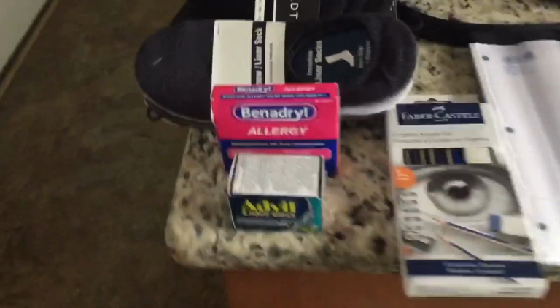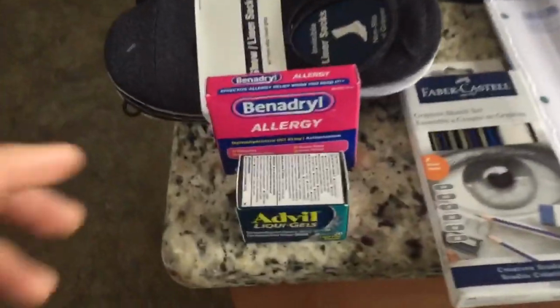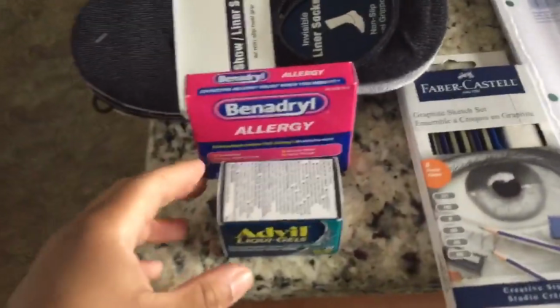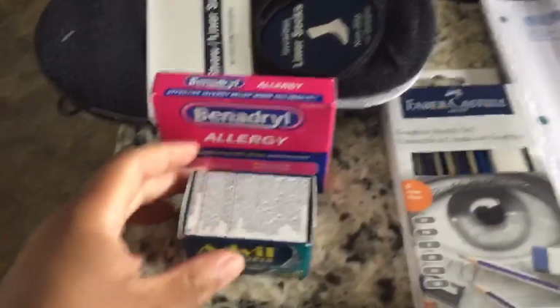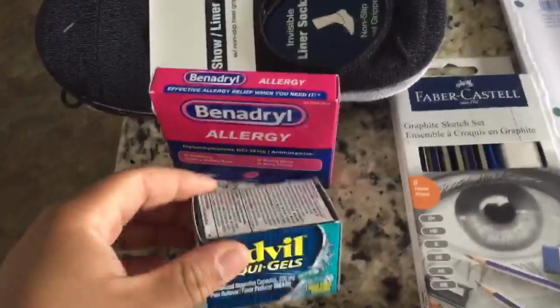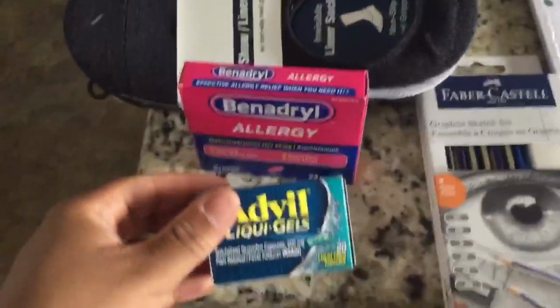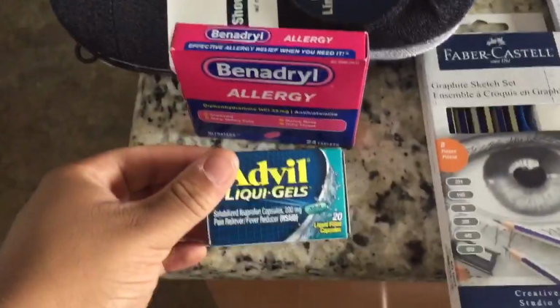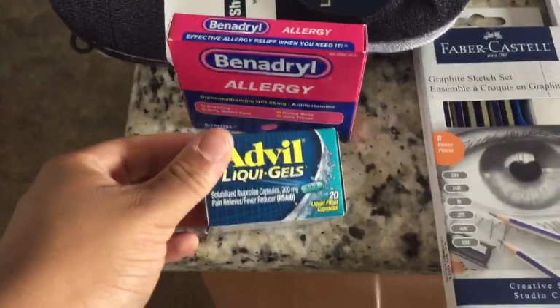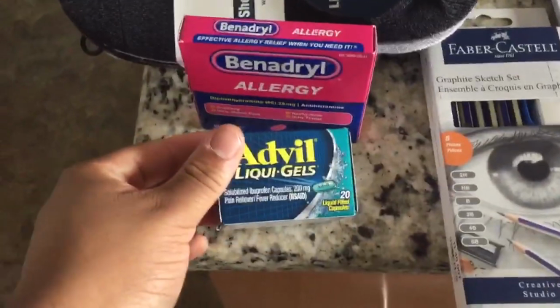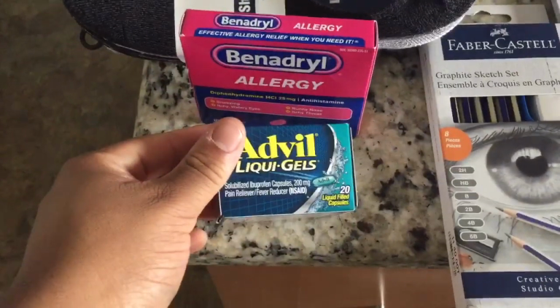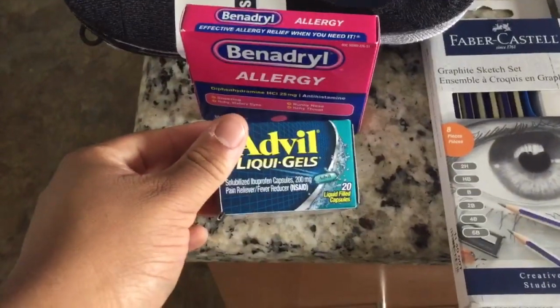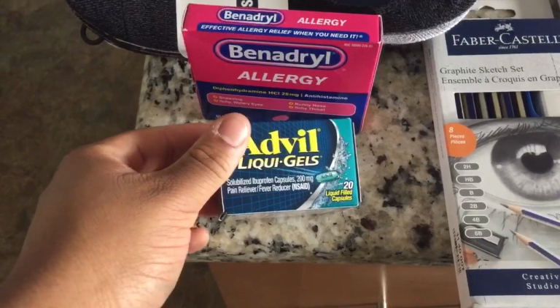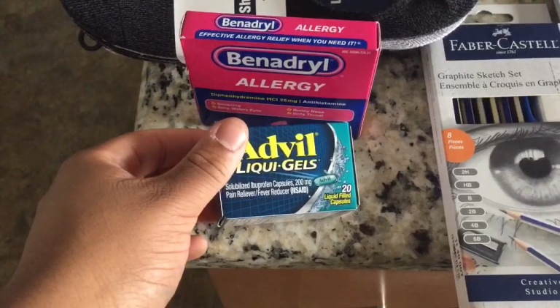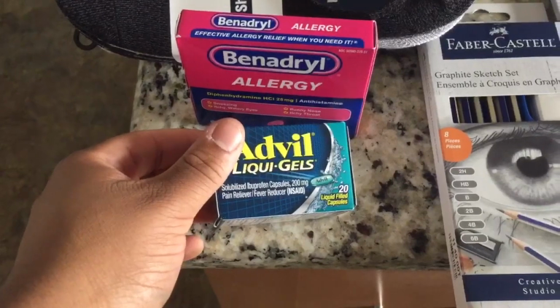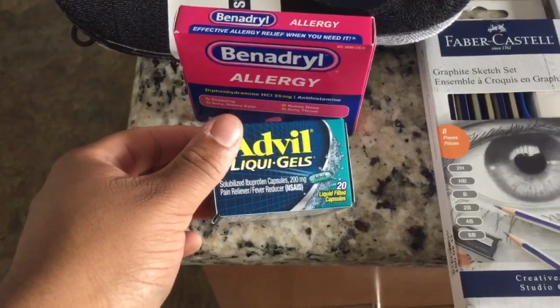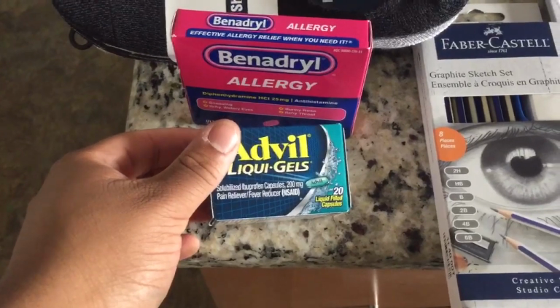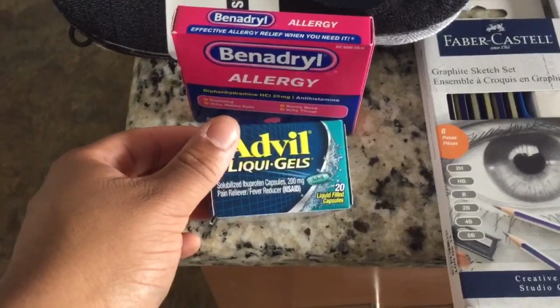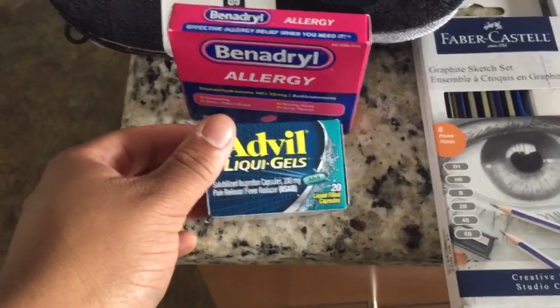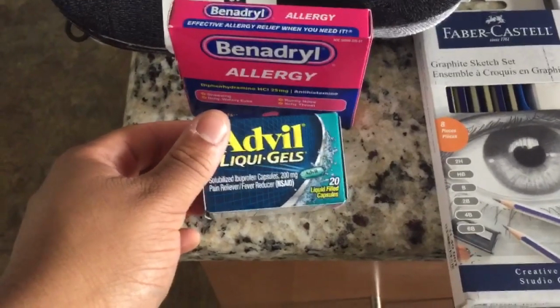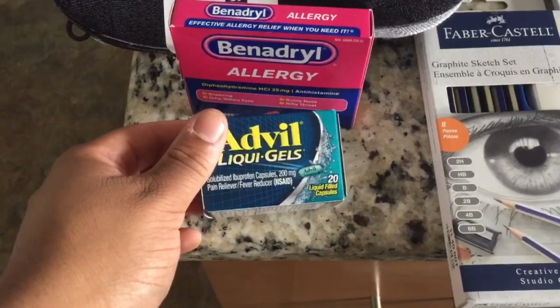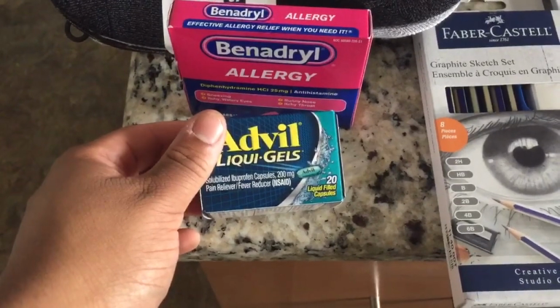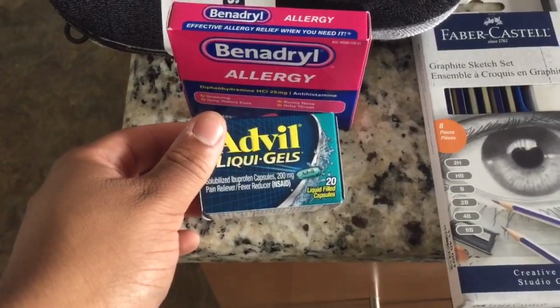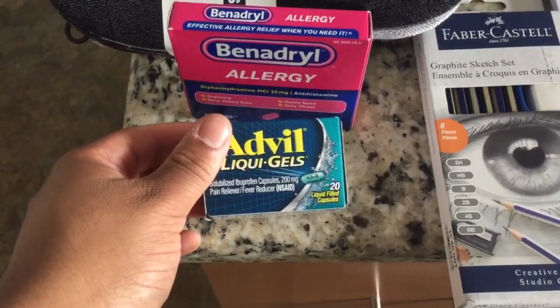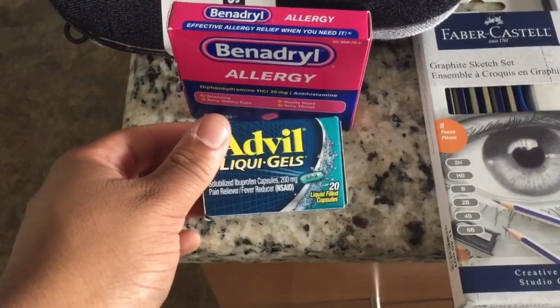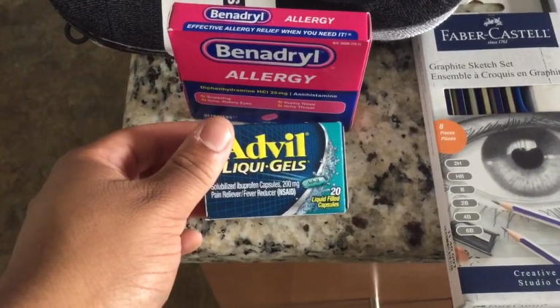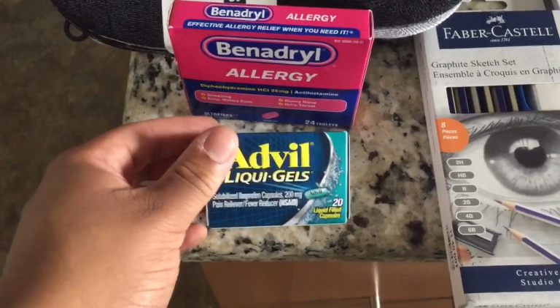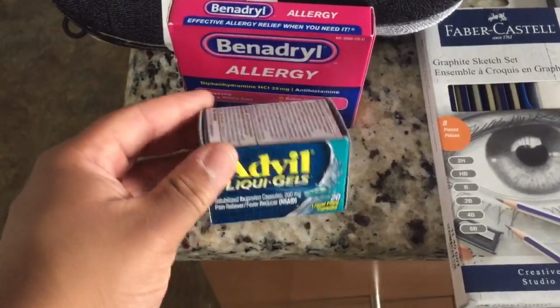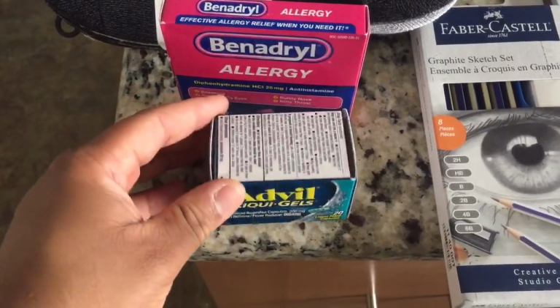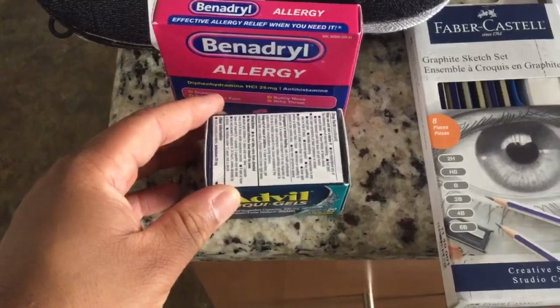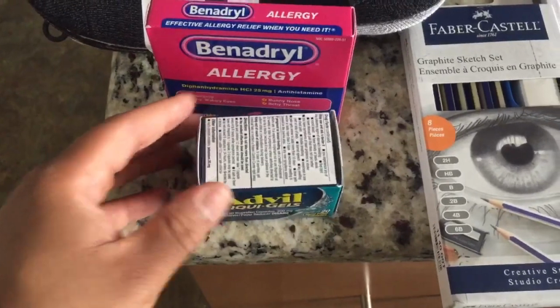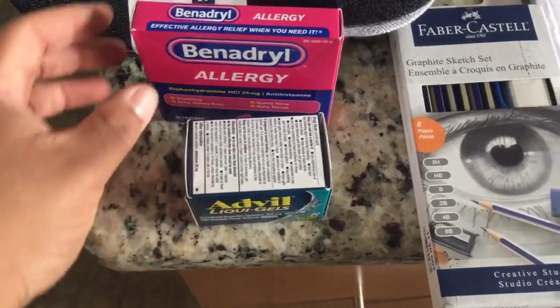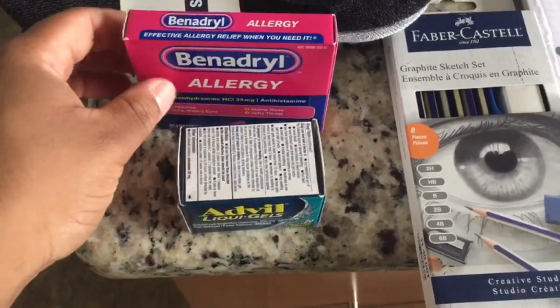Starting over here on the left, I picked up some Advil Liquid Gels. It's a 20 count, just for any pain anybody may have occasionally — everybody gets a little pain here or there.